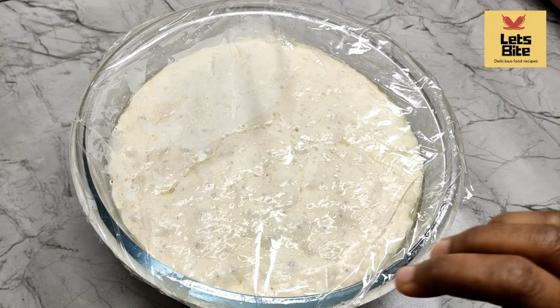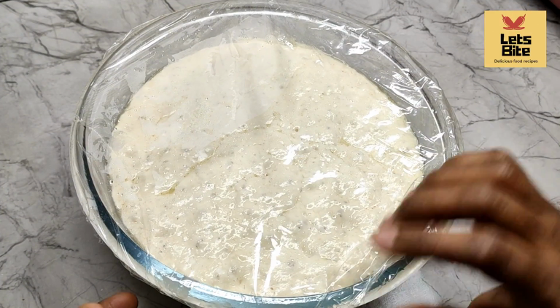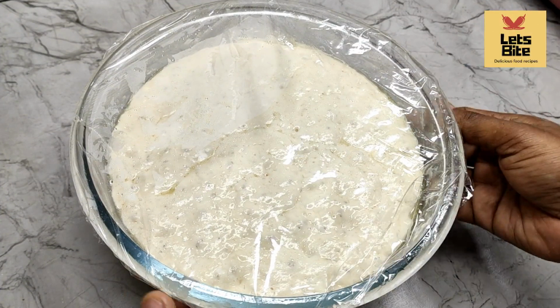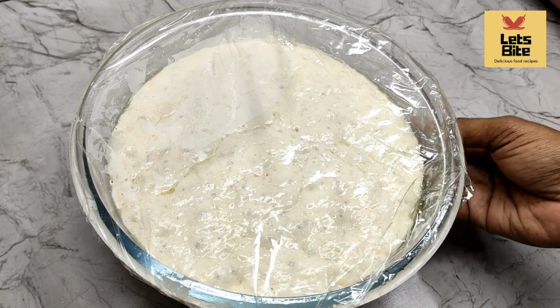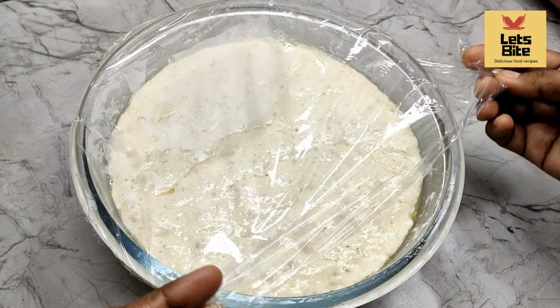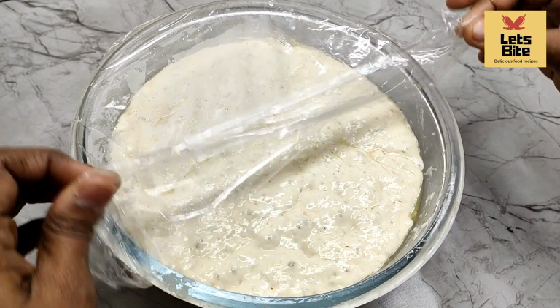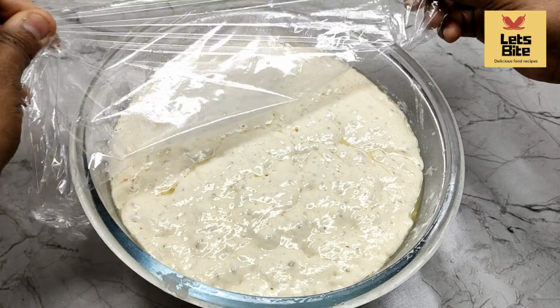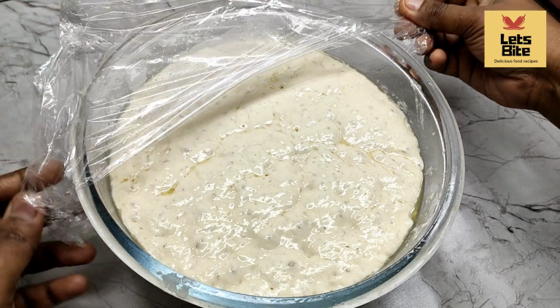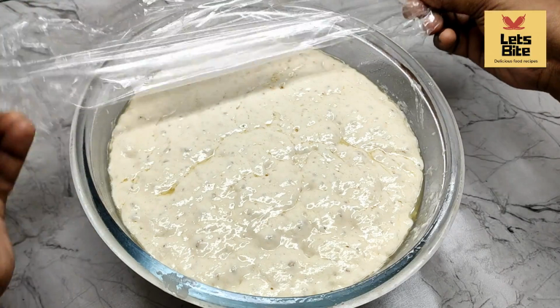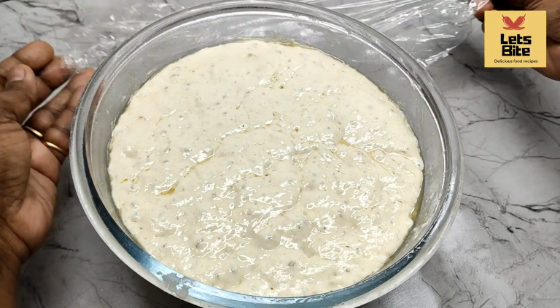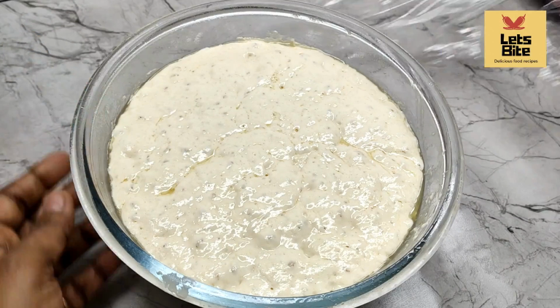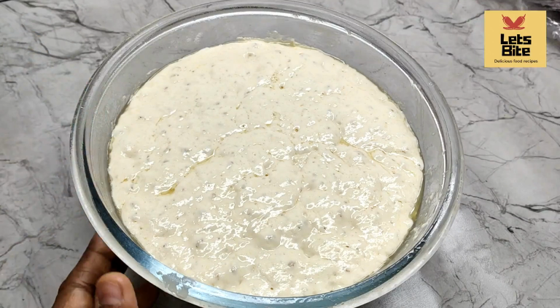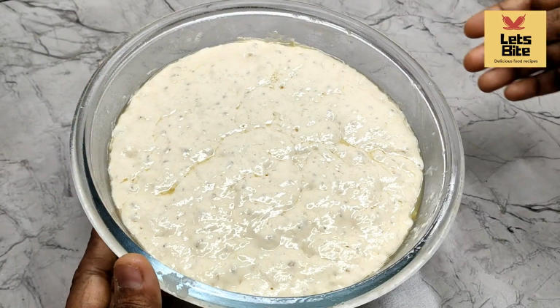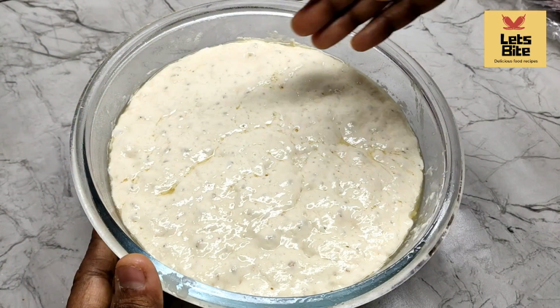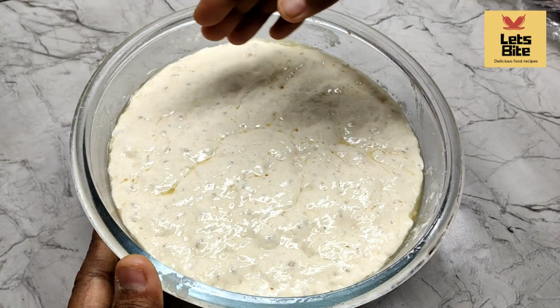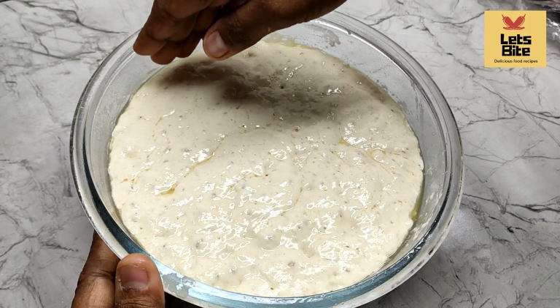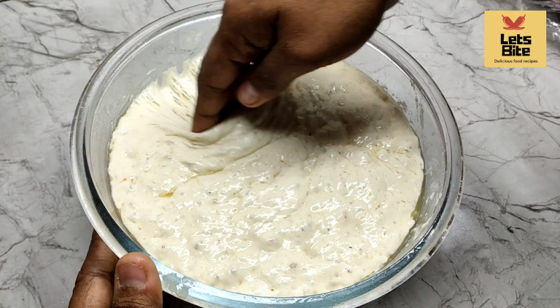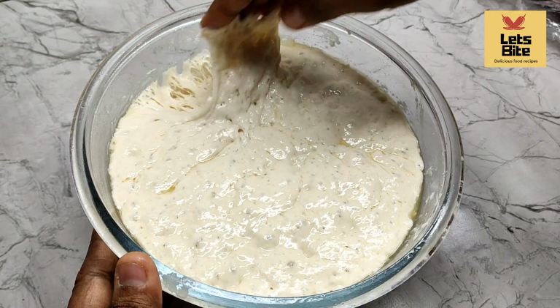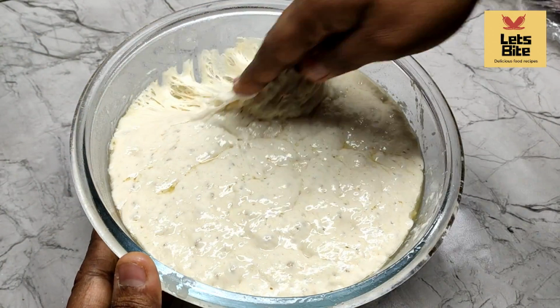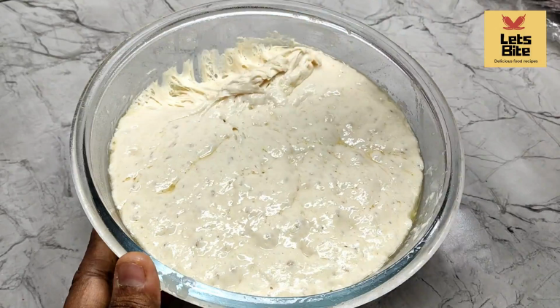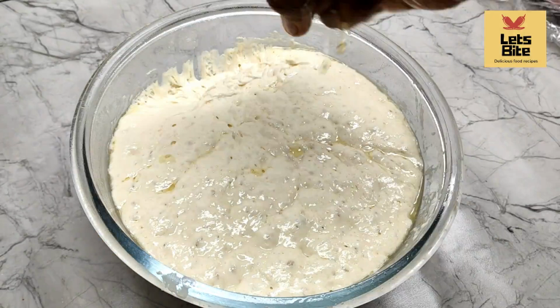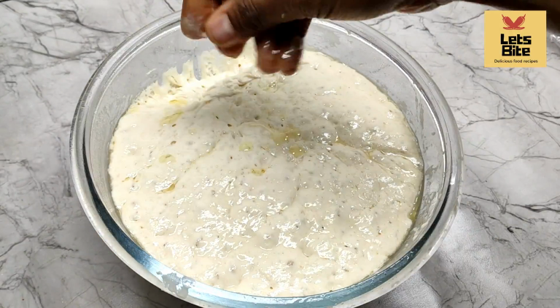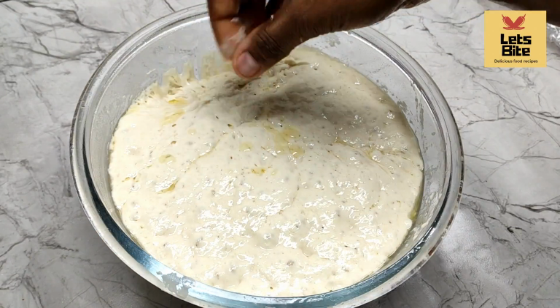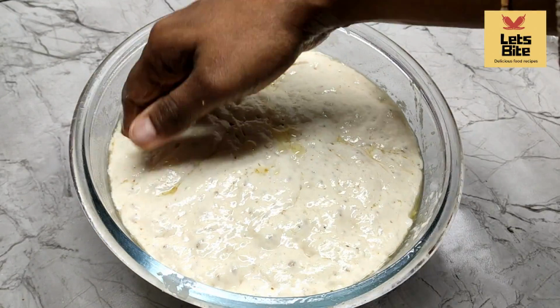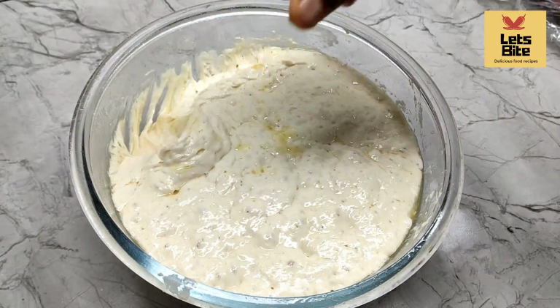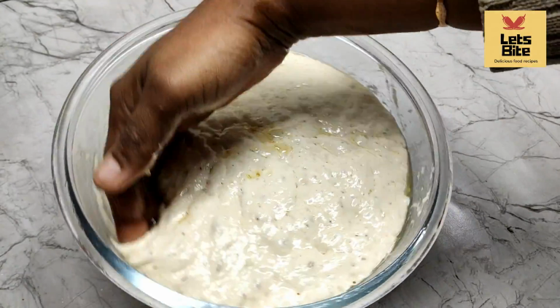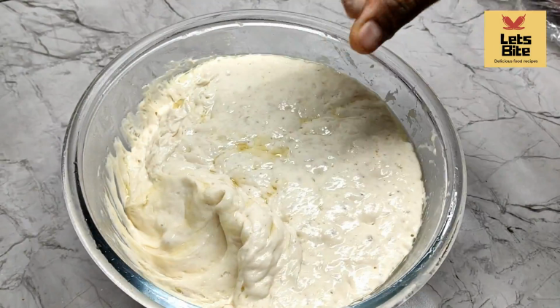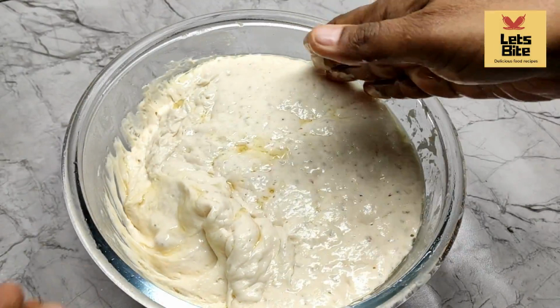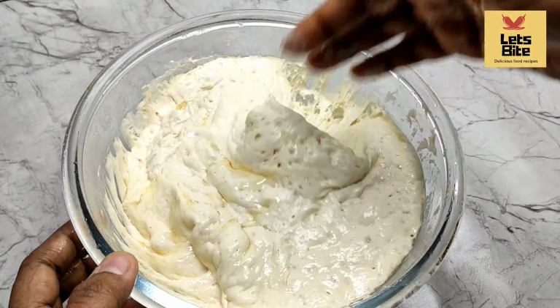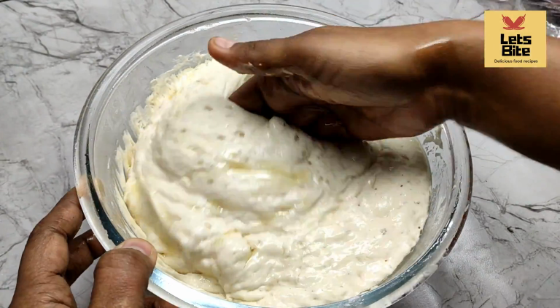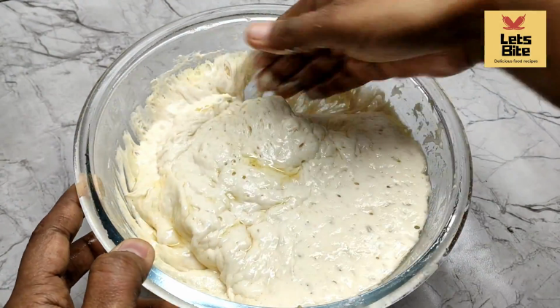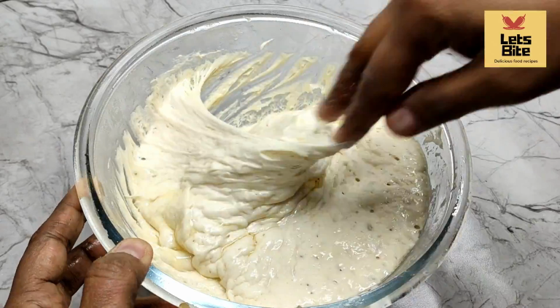Now look — I left it for more than one hour. Look how much it has risen, all the way to the top. We need it like this. If you don't get this rise, the bread will not be soft and good.